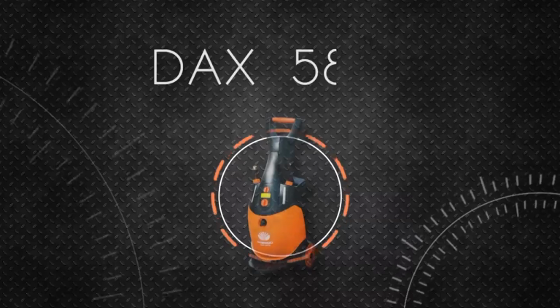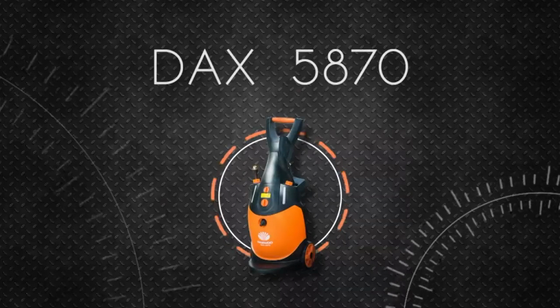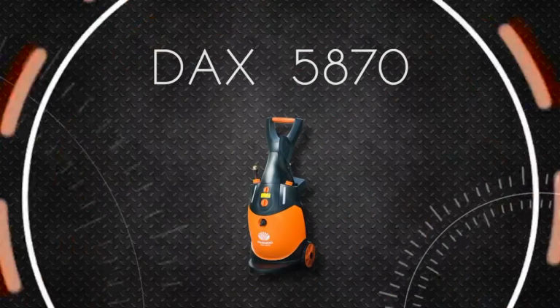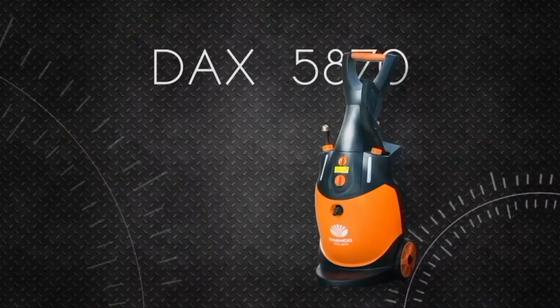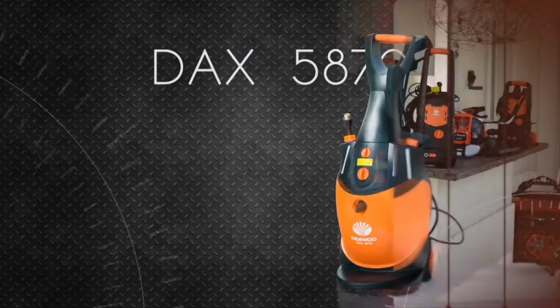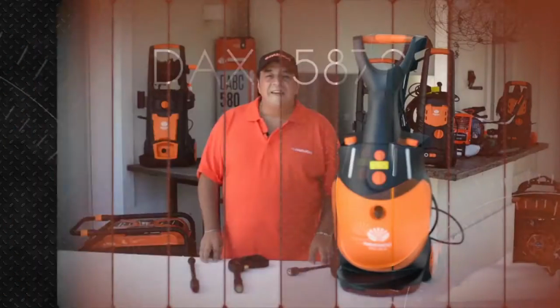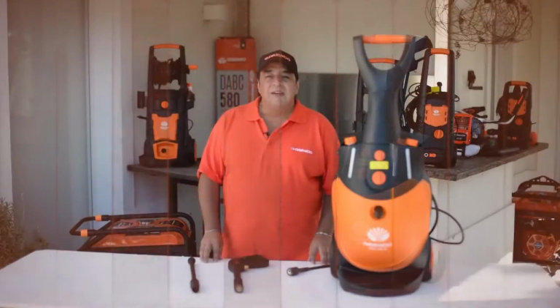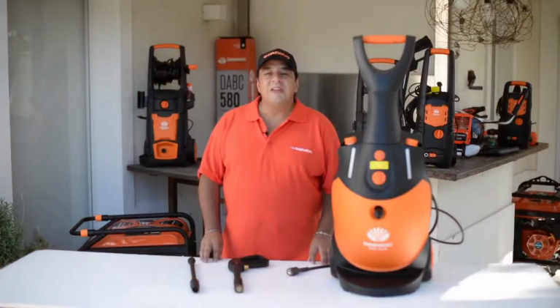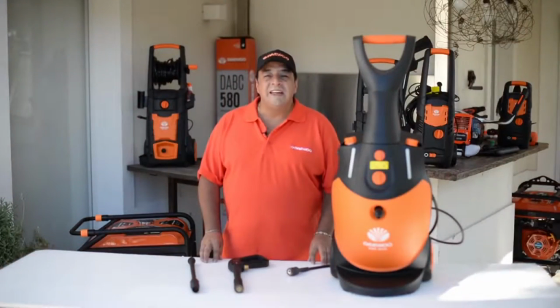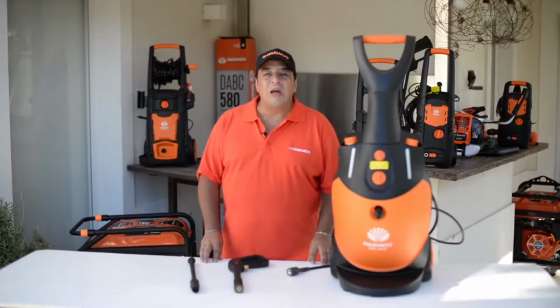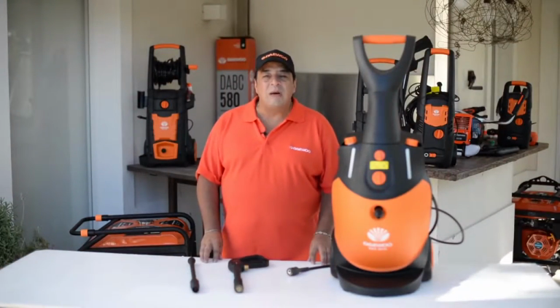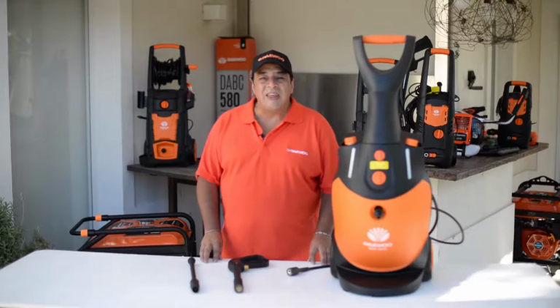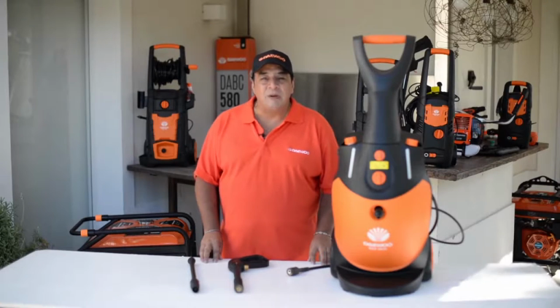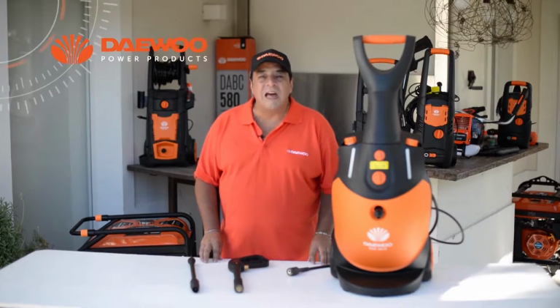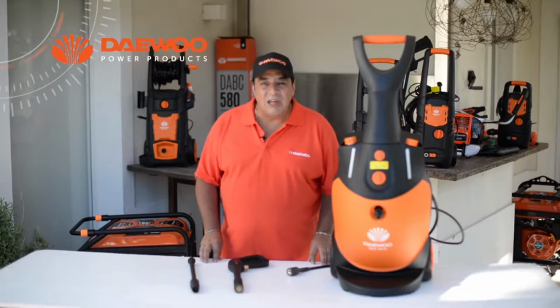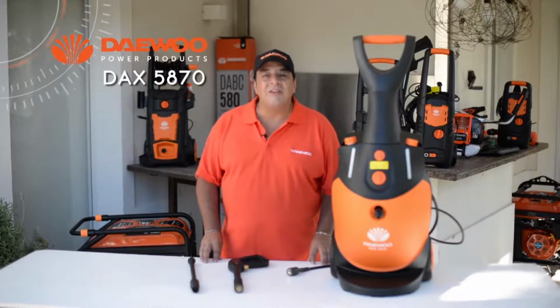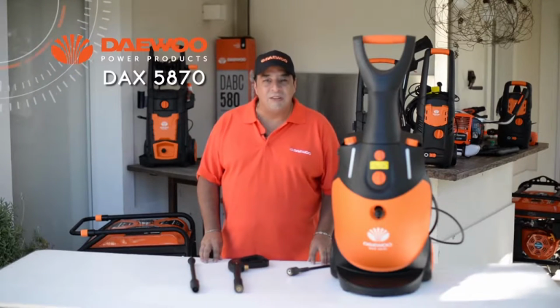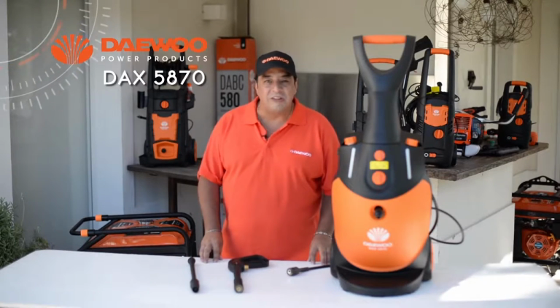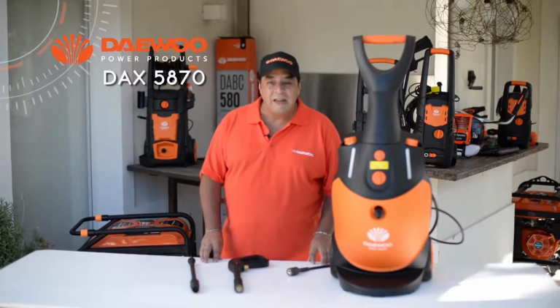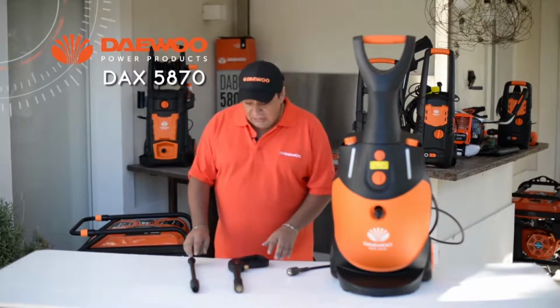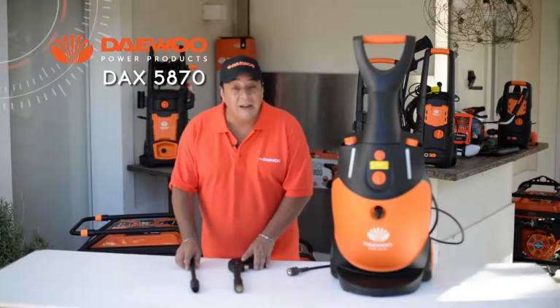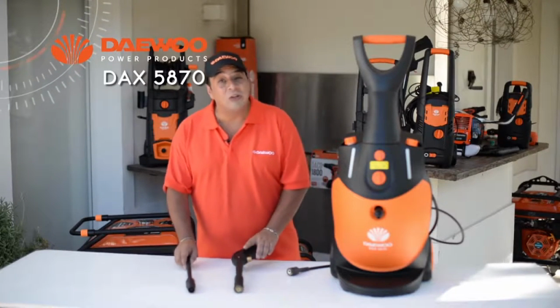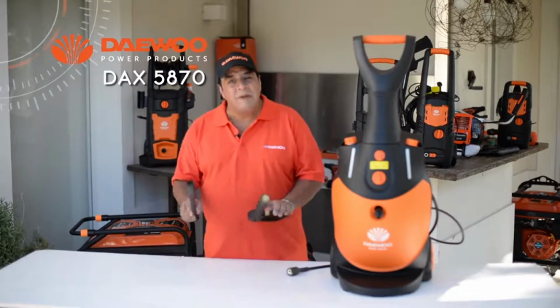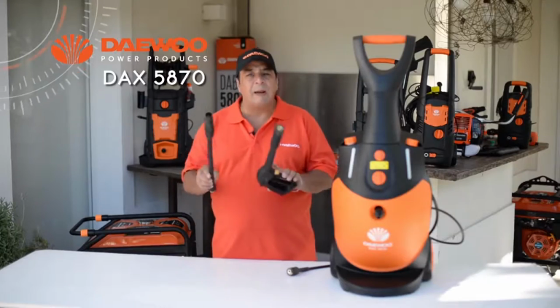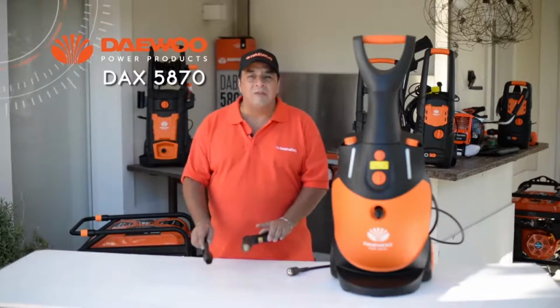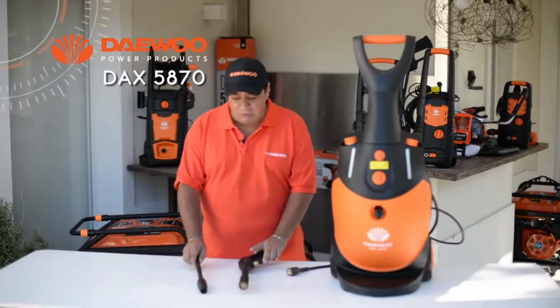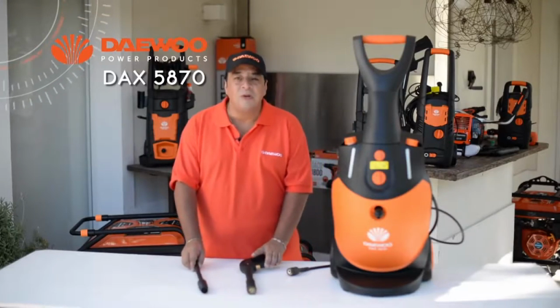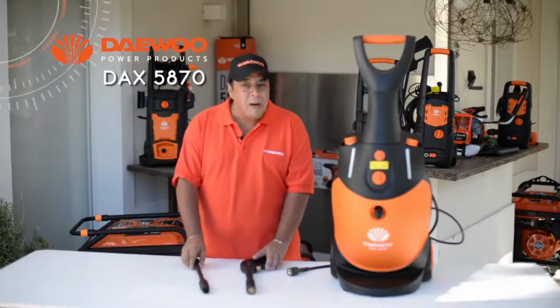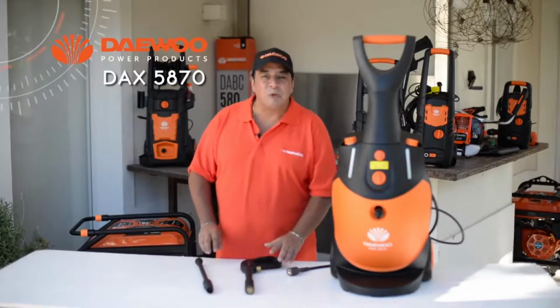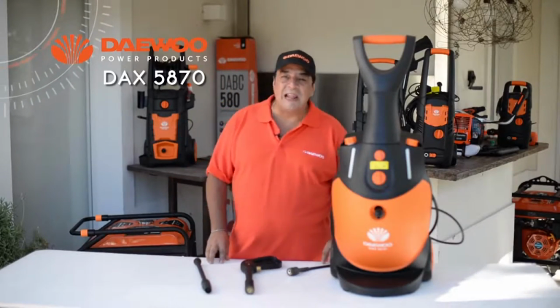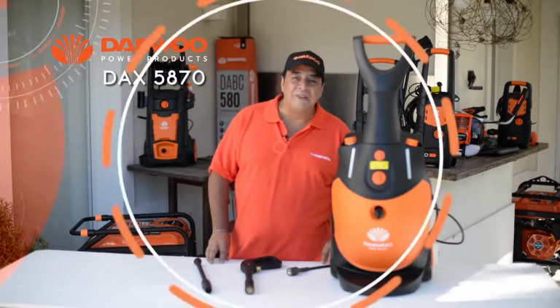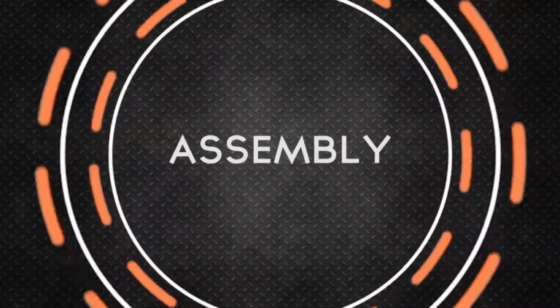DAX 5870. You have purchased a Daiwo high pressure washer DAX 5870. Inside the box, you will find necessary pieces to start using it. Let's proceed to its assembly.